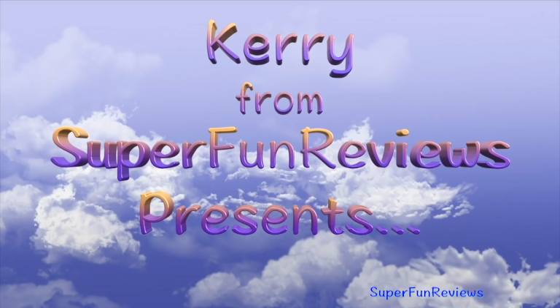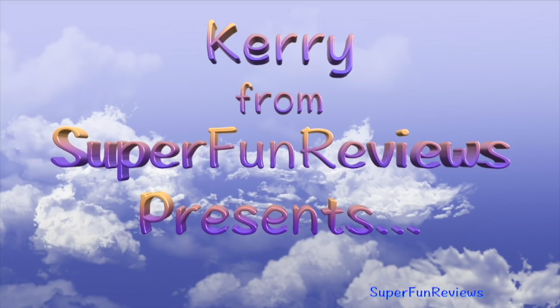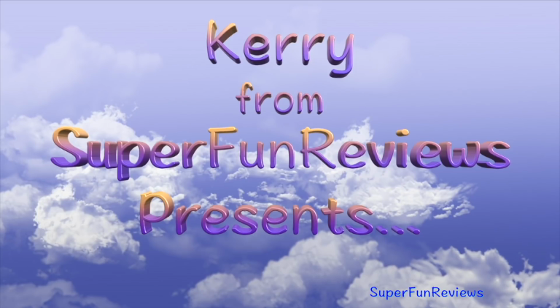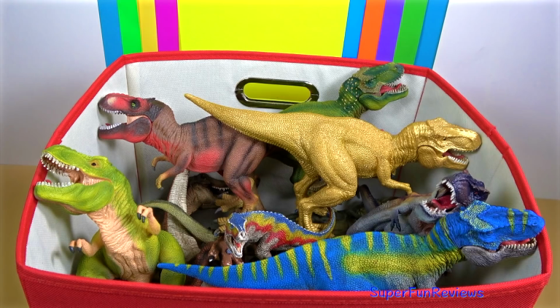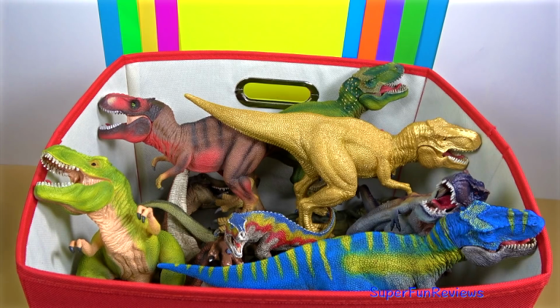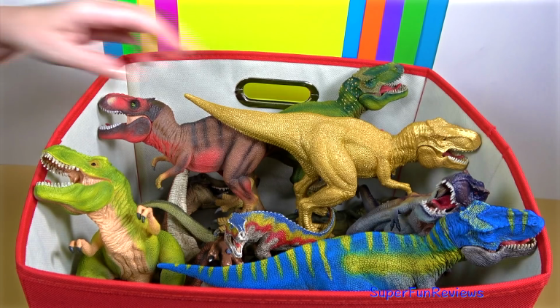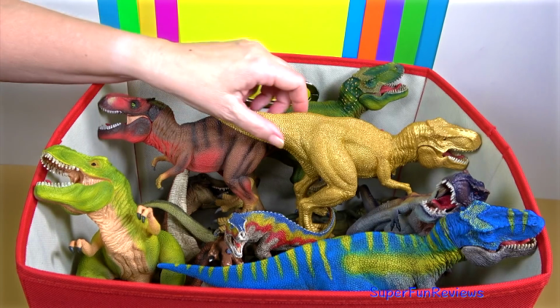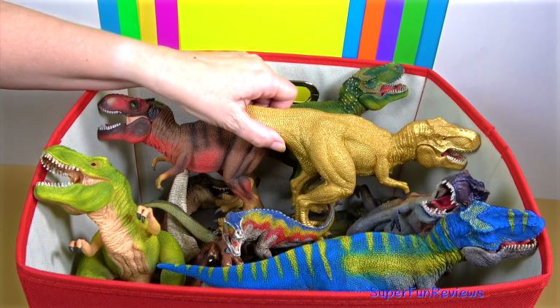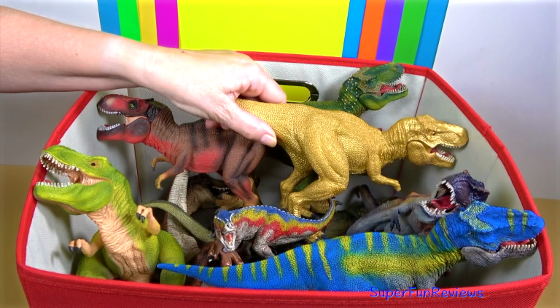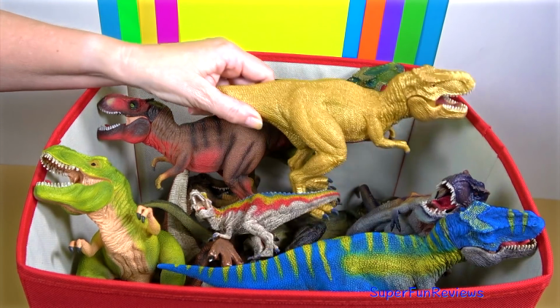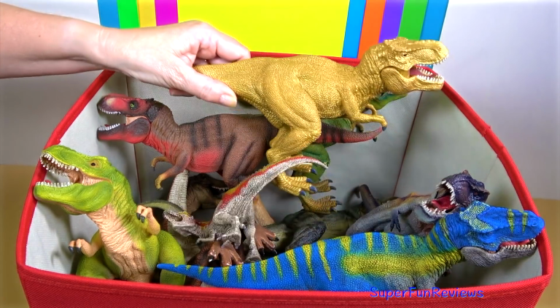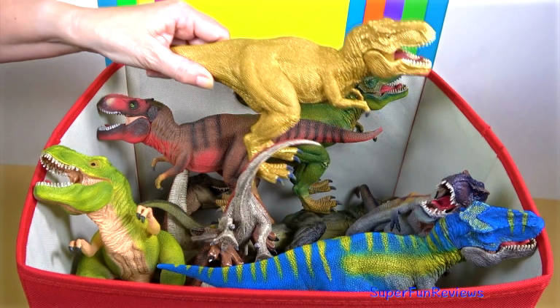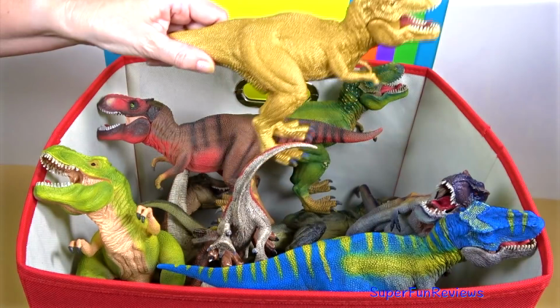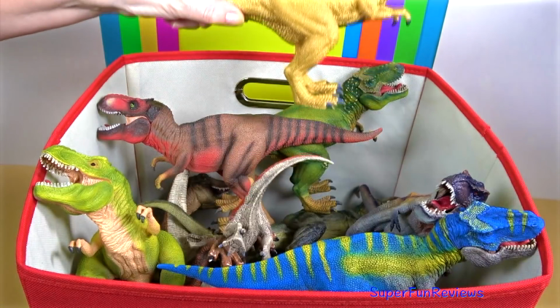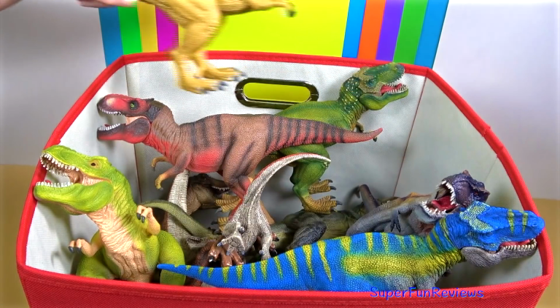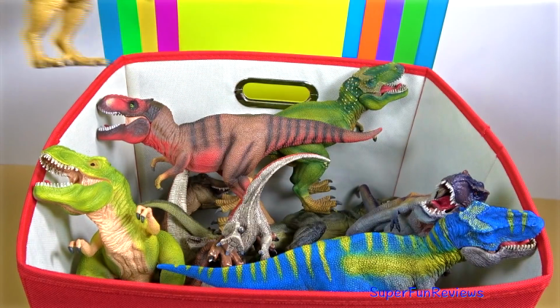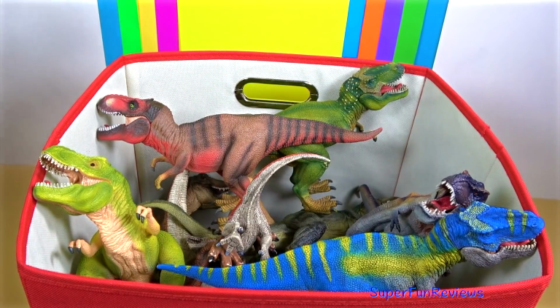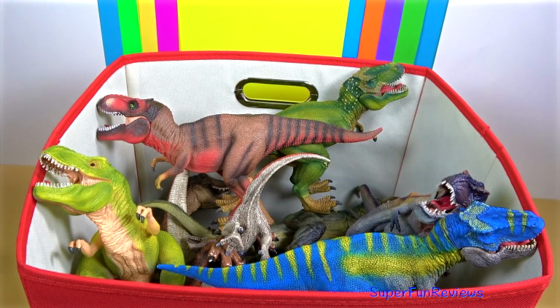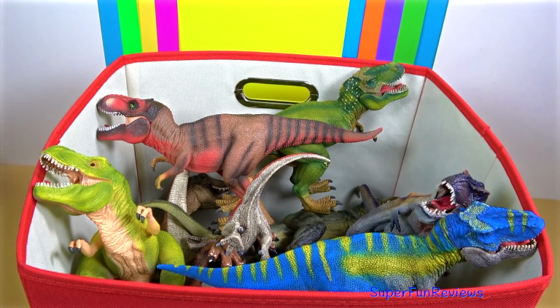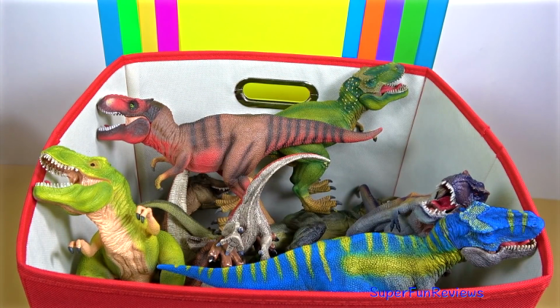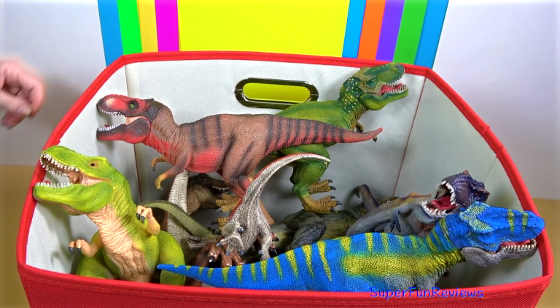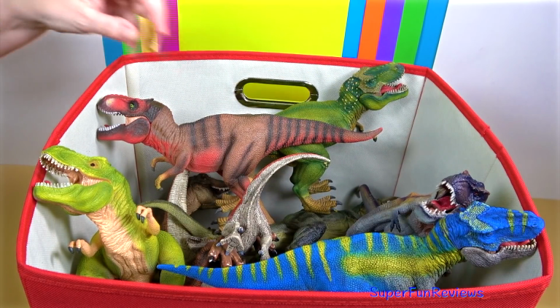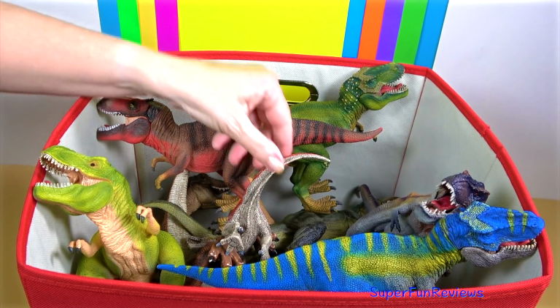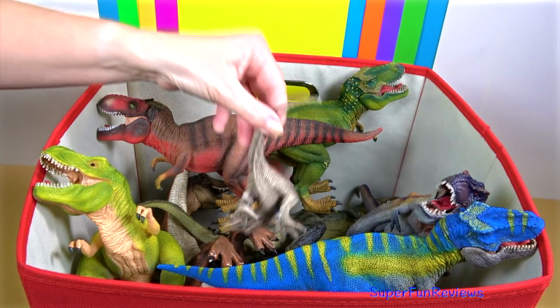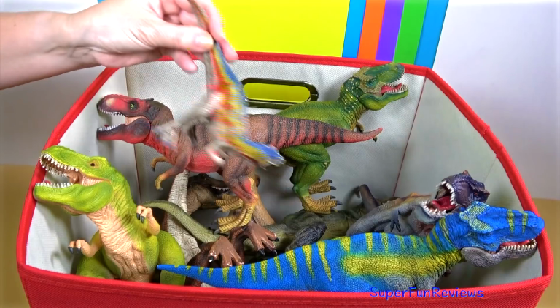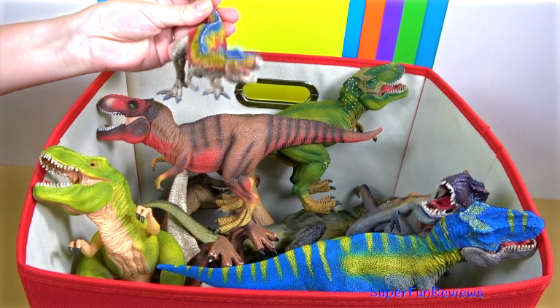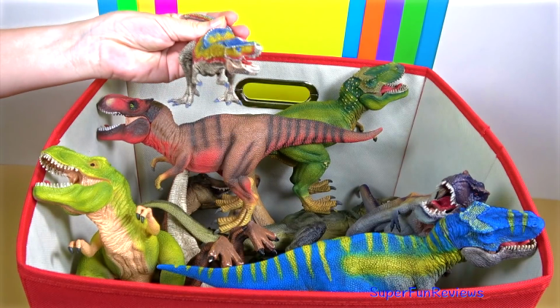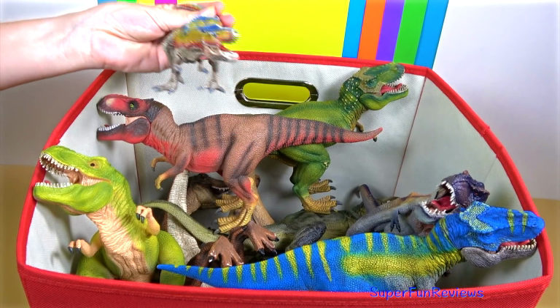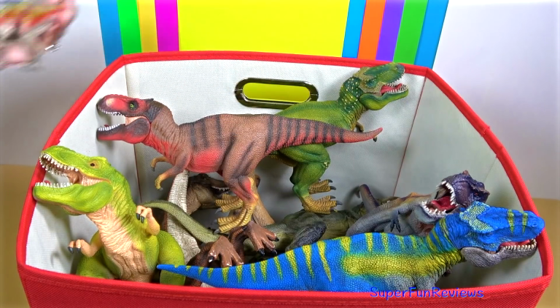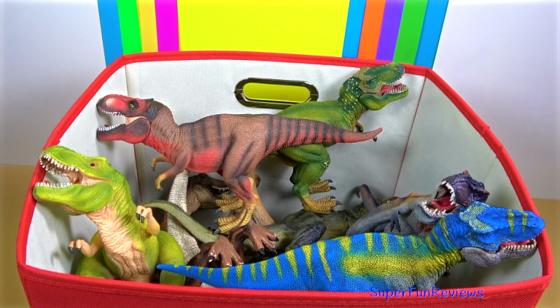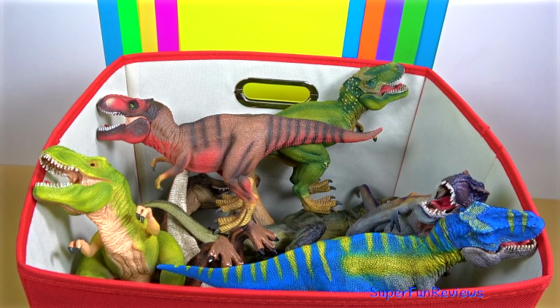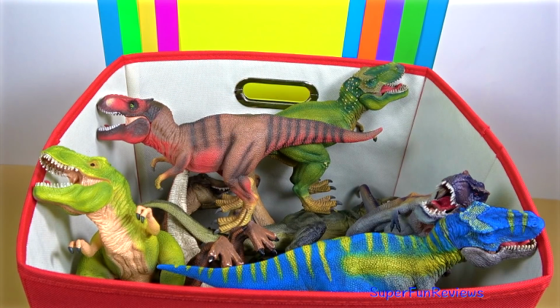Hi, it's Kerry. I'm going to do an update on my Tyrannosaurus collection today. At the end I'm going to show you a special Tyrannosaurus that isn't in the box.